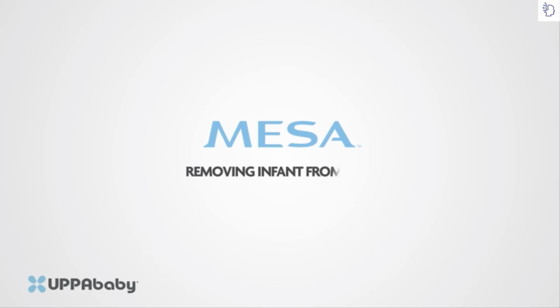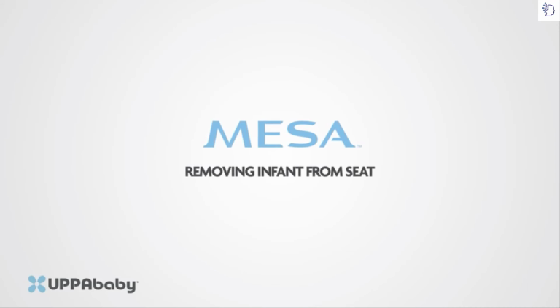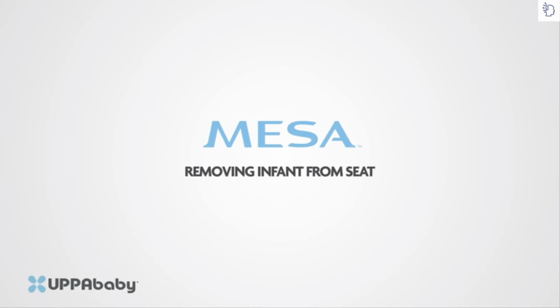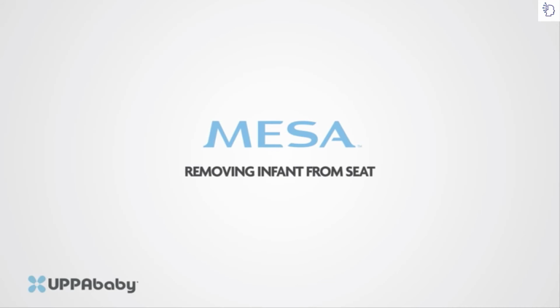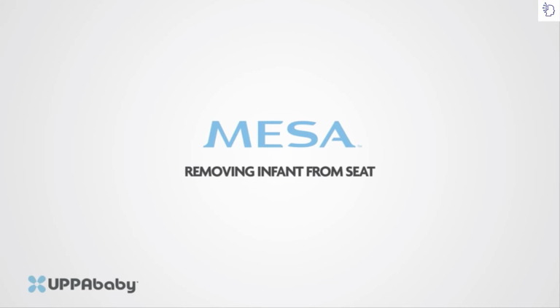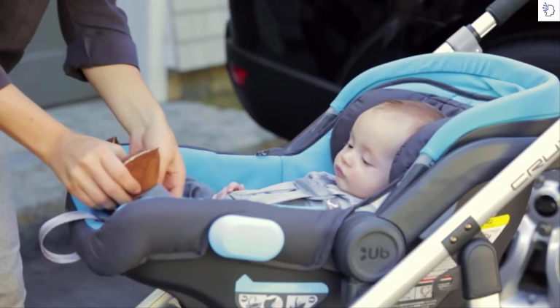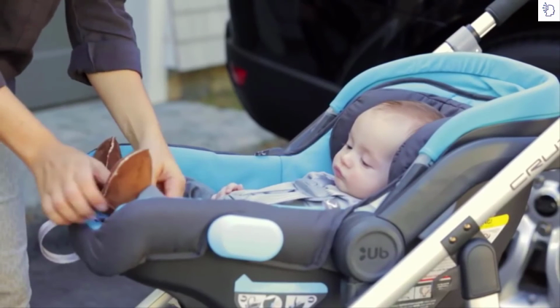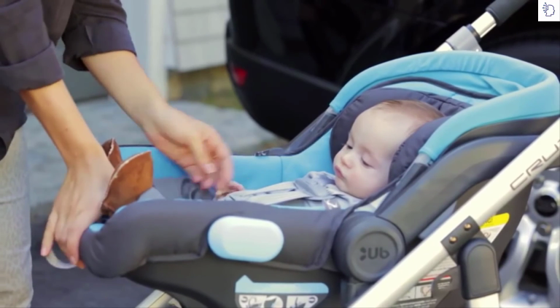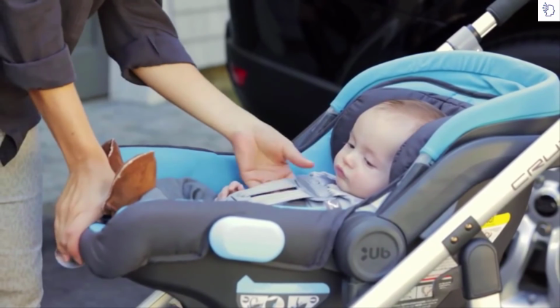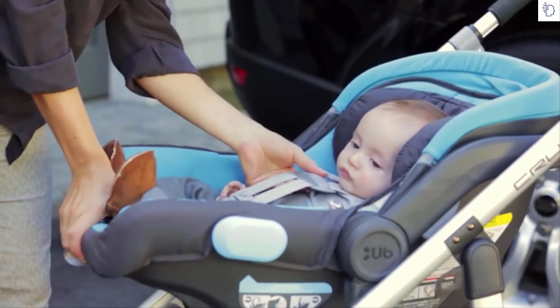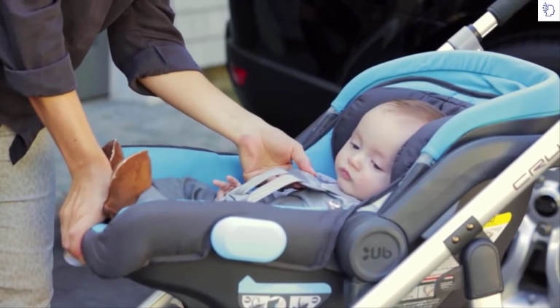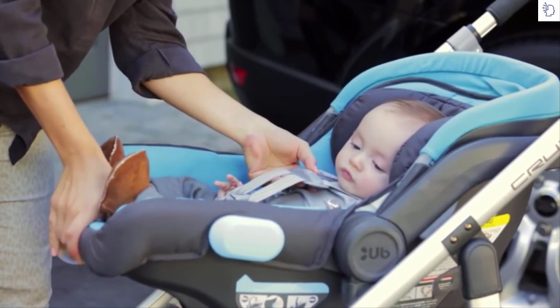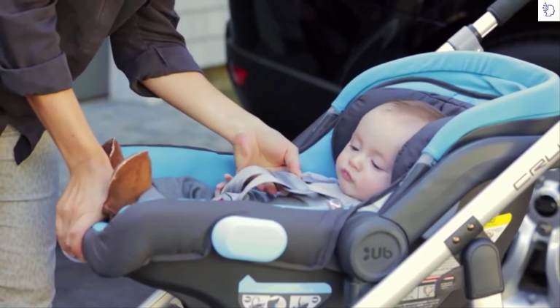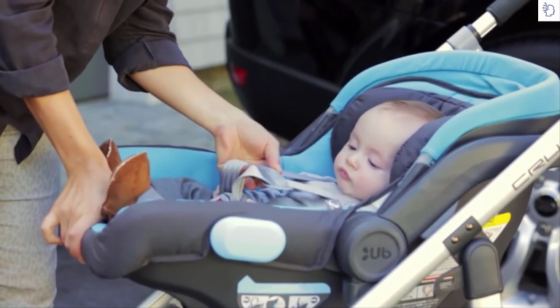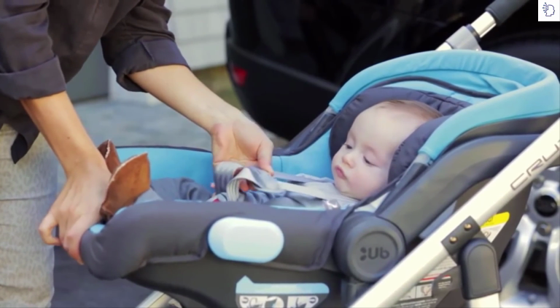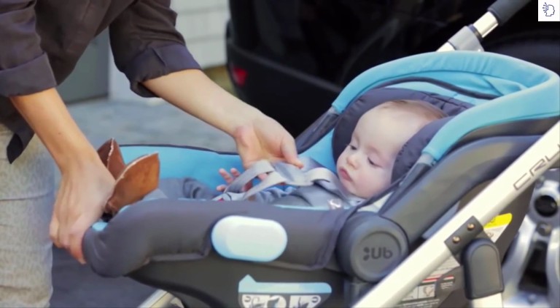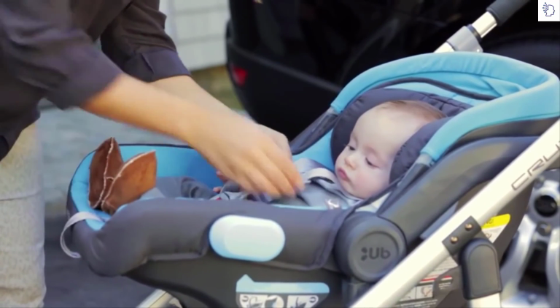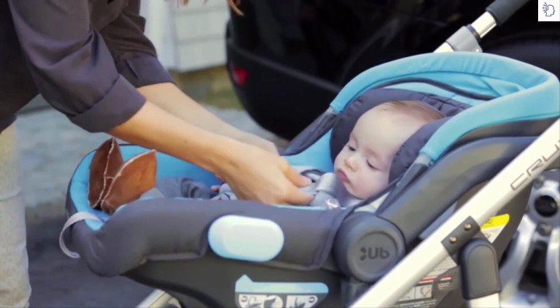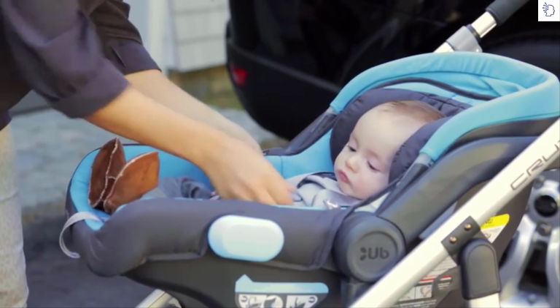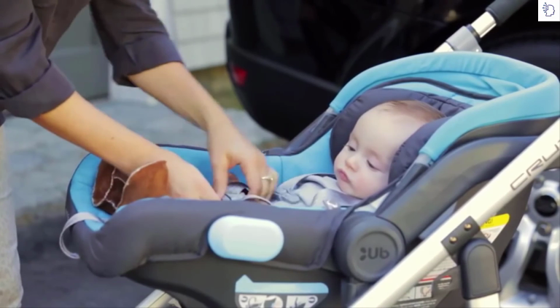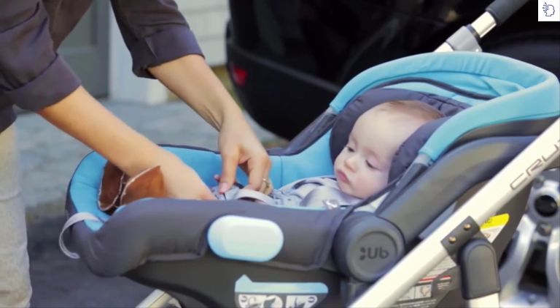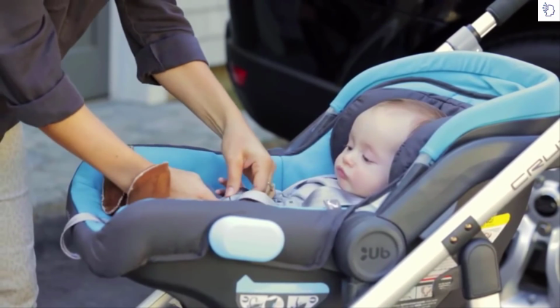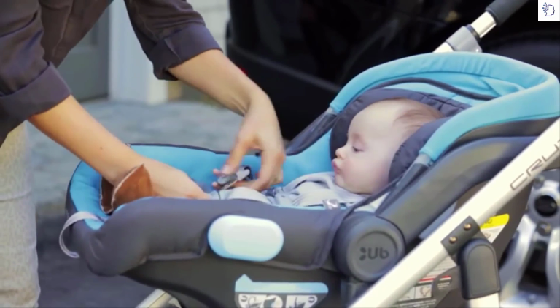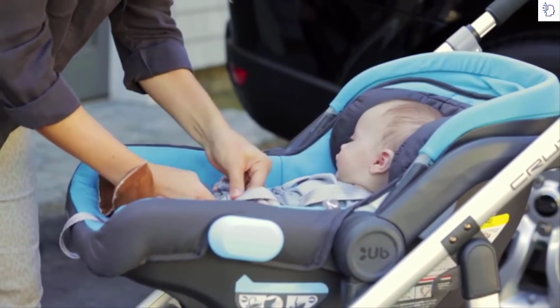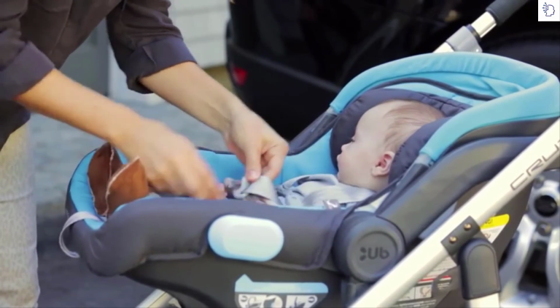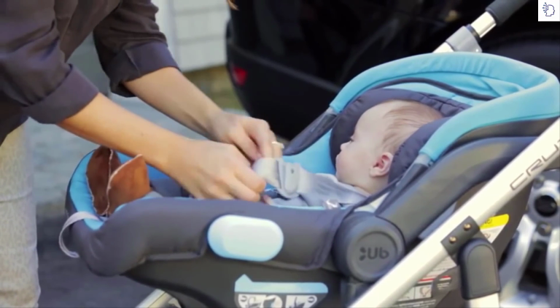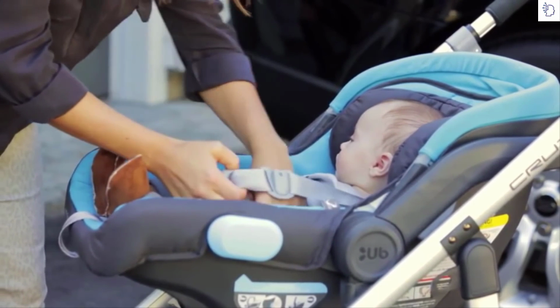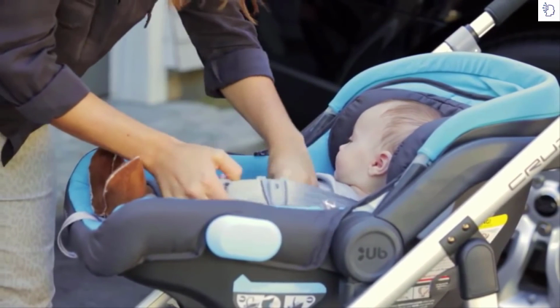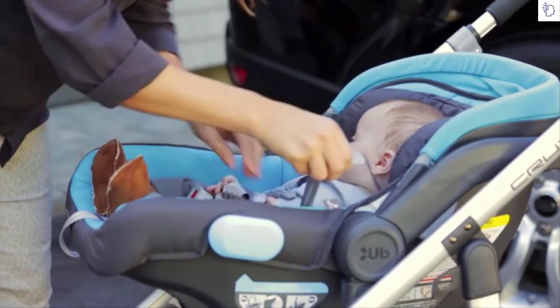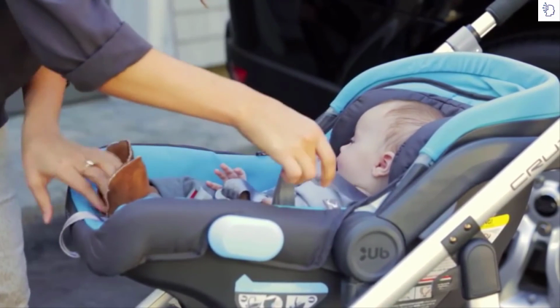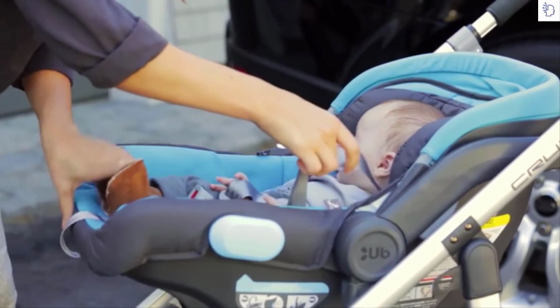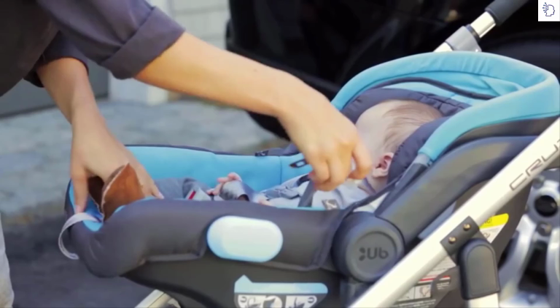Removing the infant from the seat: Loosen the harness by pressing the button located between the infant's legs and pulling on the shoulder harness. Open the chest clip, unlock the harness, and tuck the buckles into the pockets to keep them out of the way.